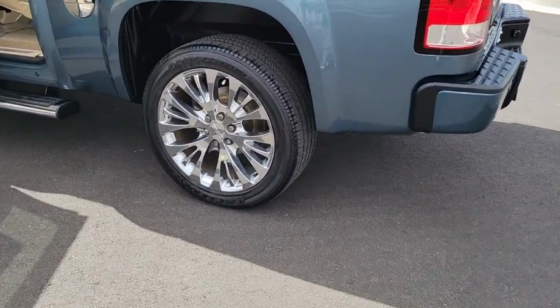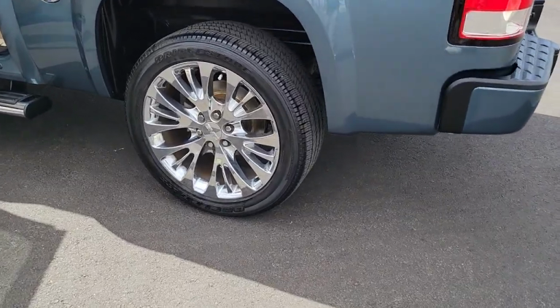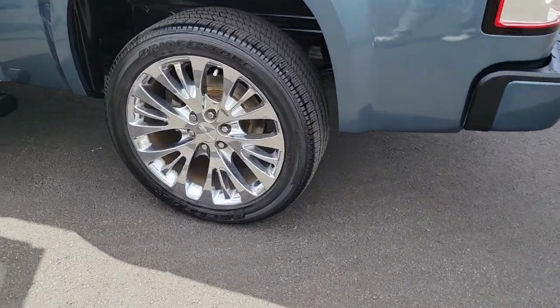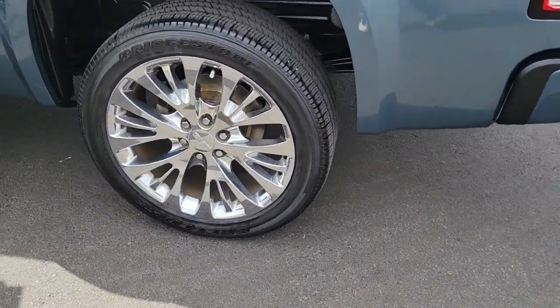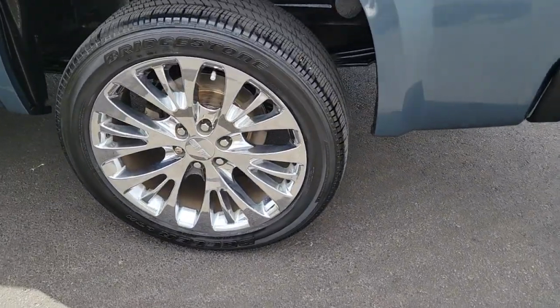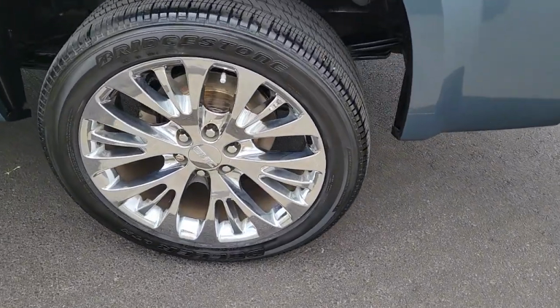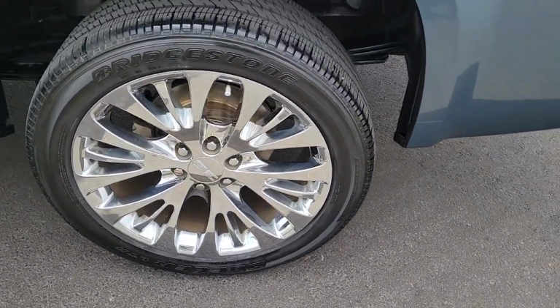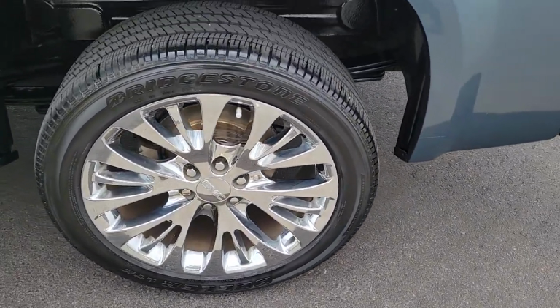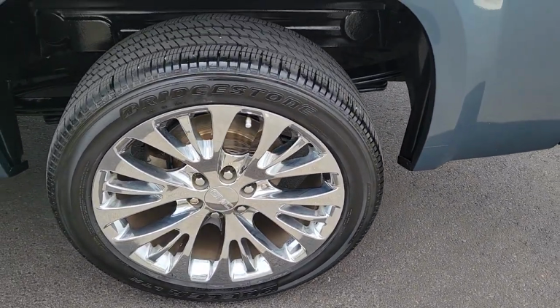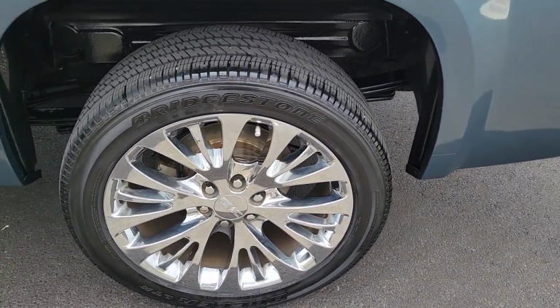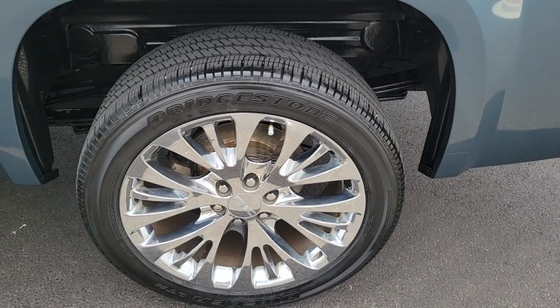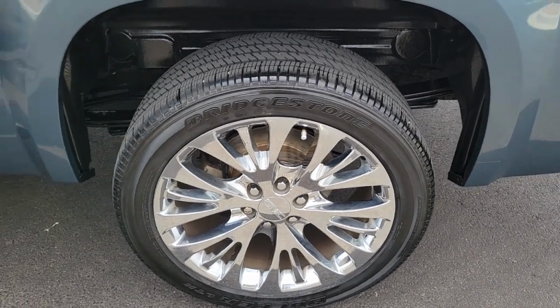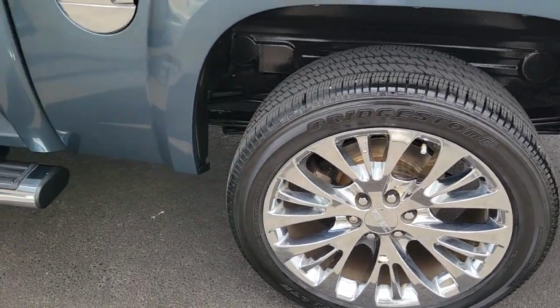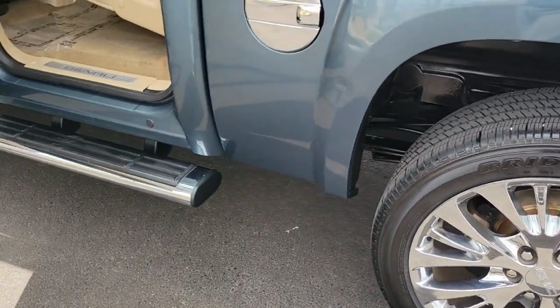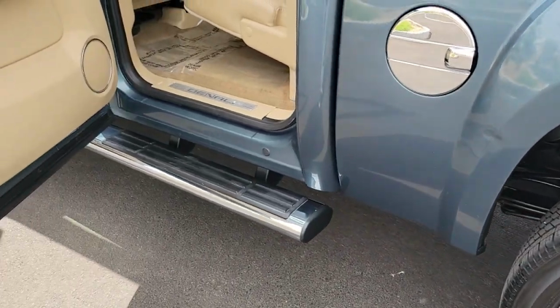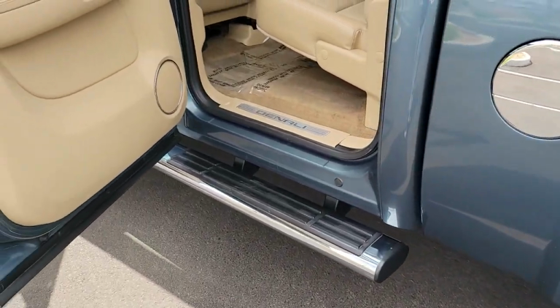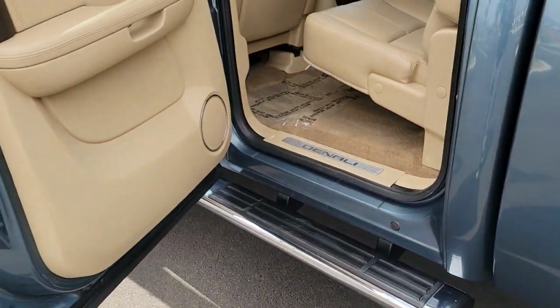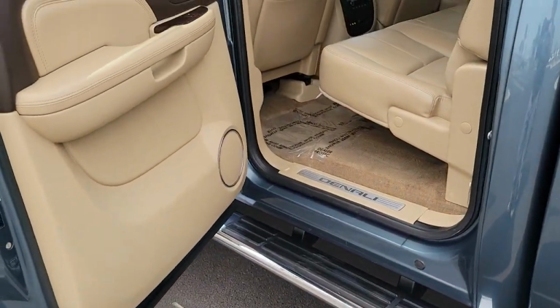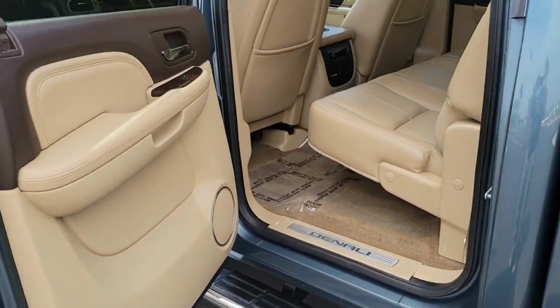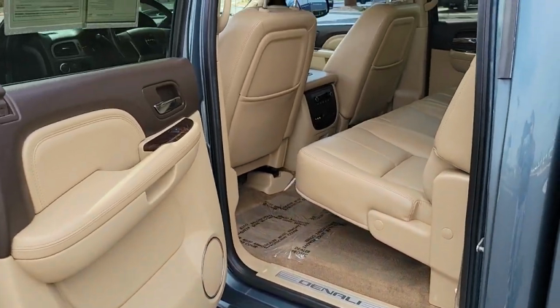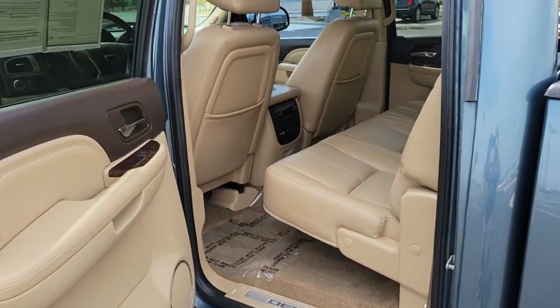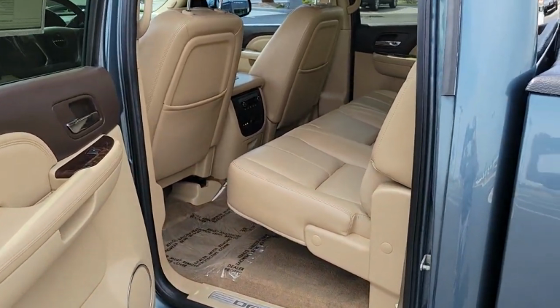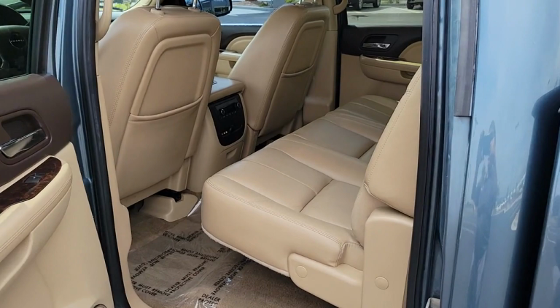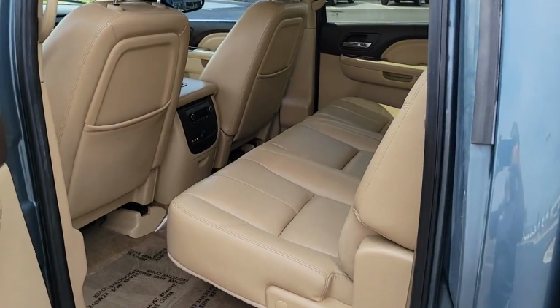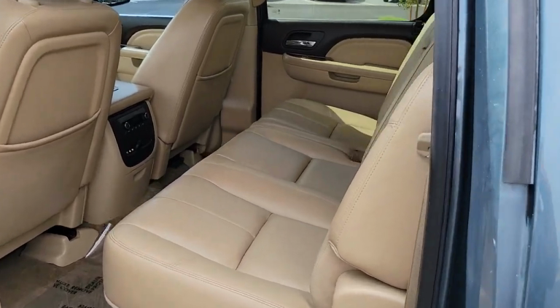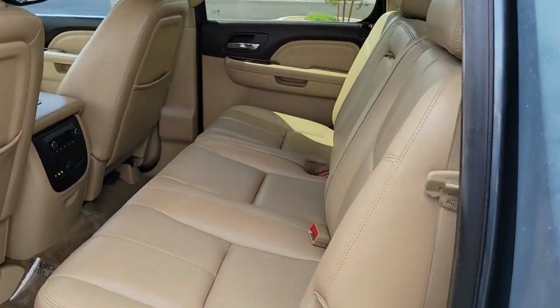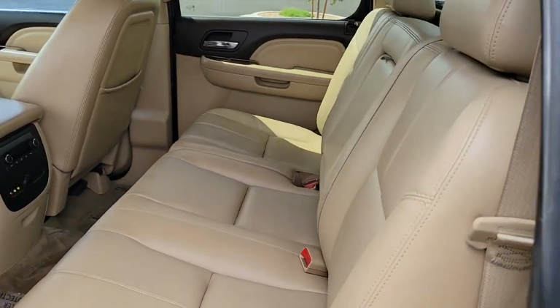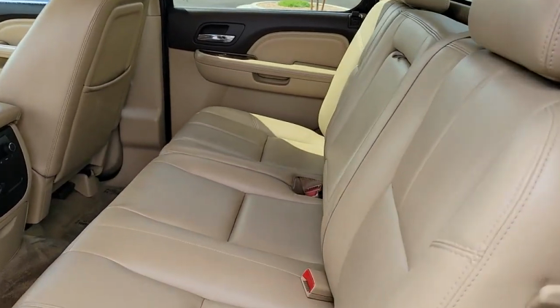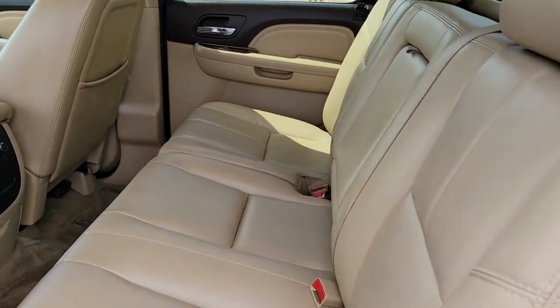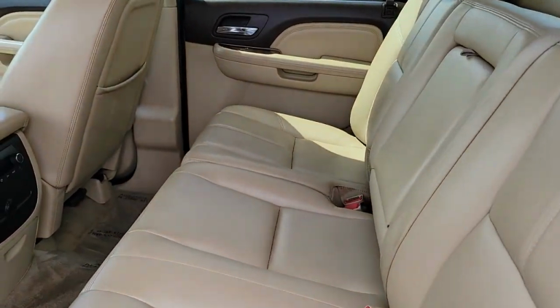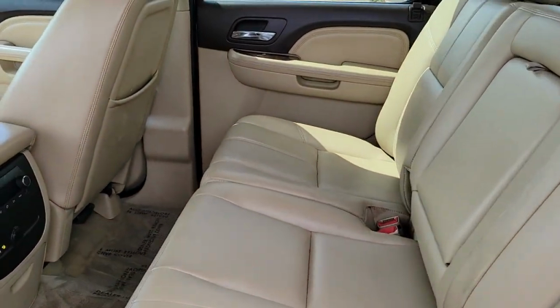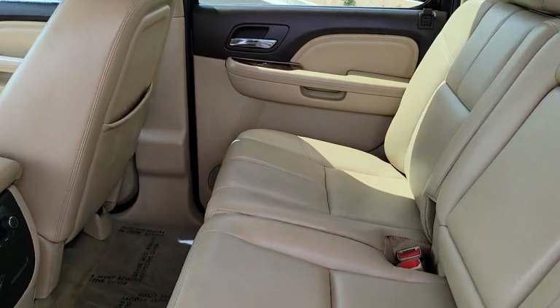Navigation system, keyless entry, sun/moonroof, fog lamps, electronic stability control, aluminum wheels, seat memory, intermittent wipers, universal garage door opener, trip computer.